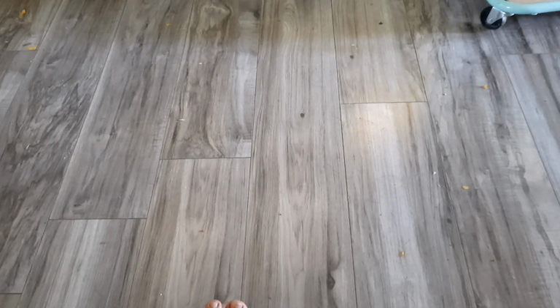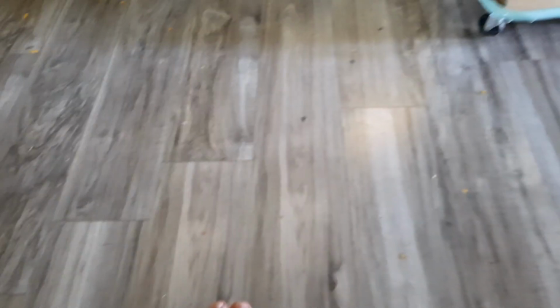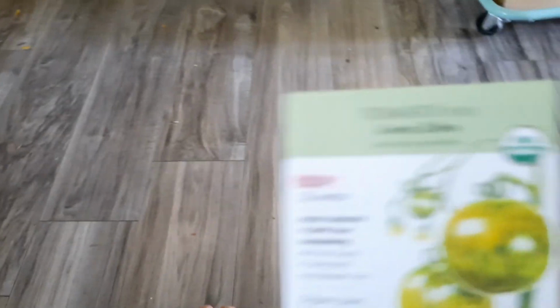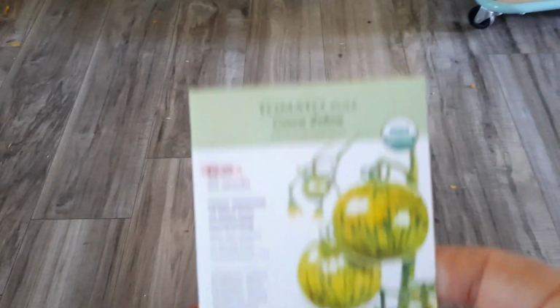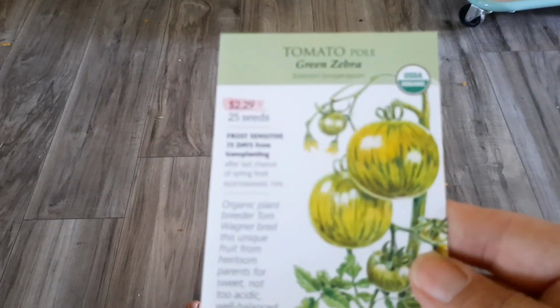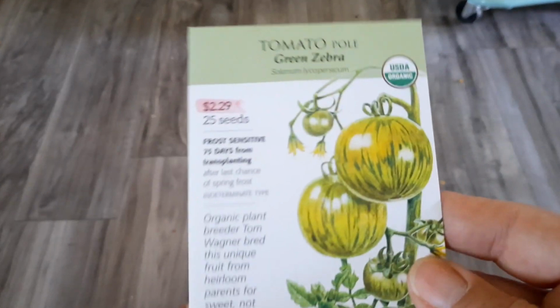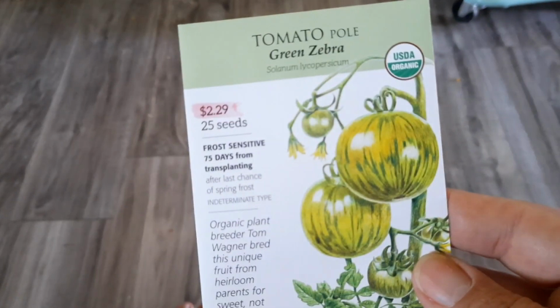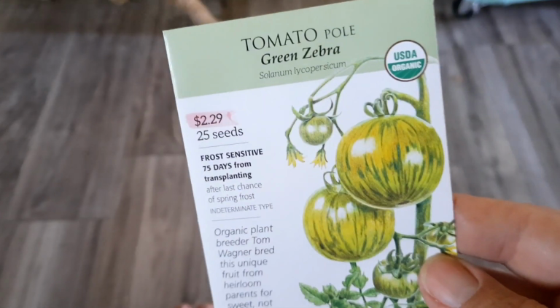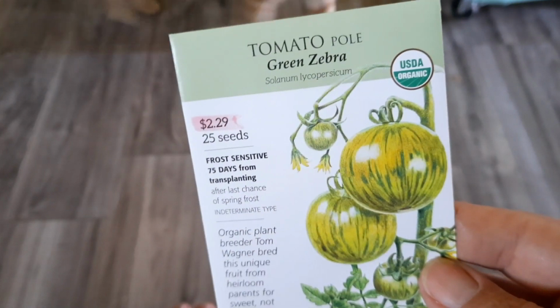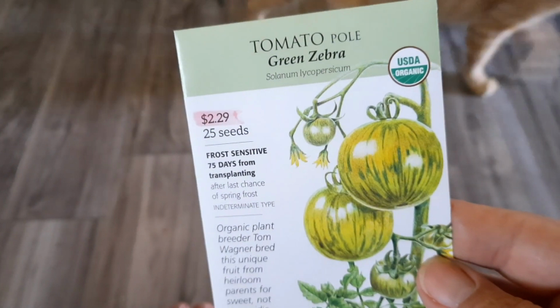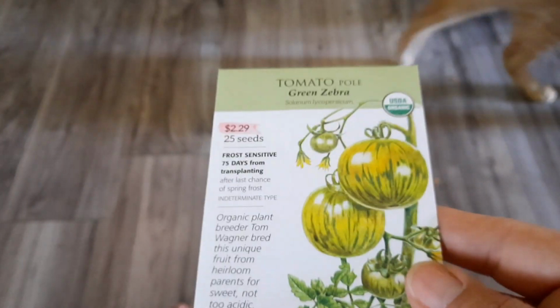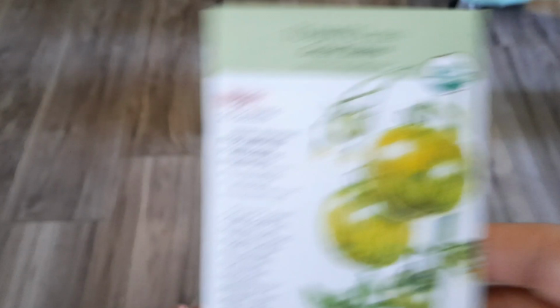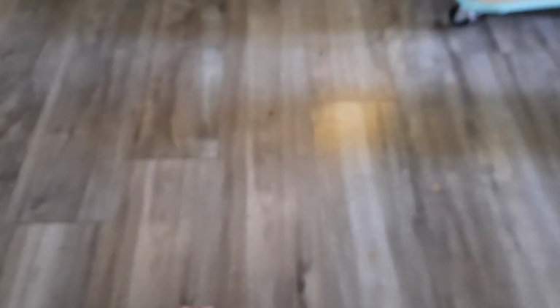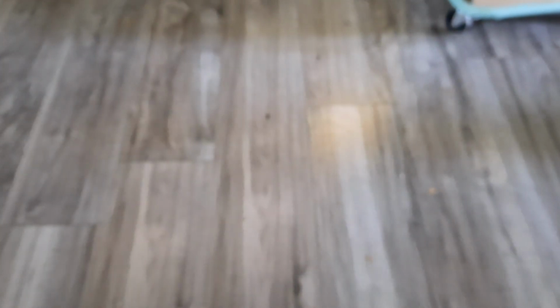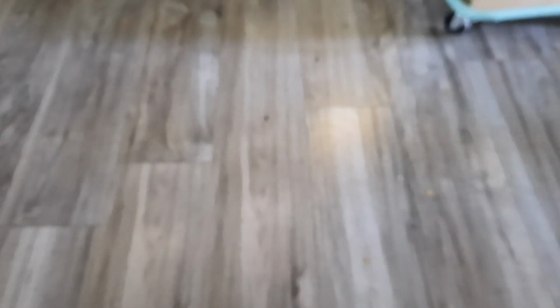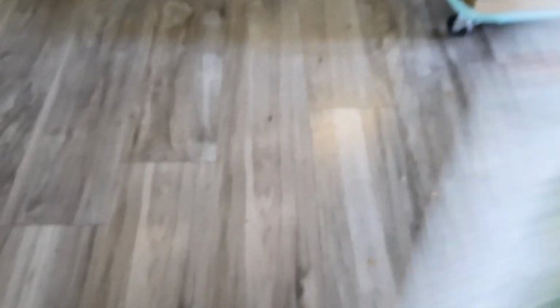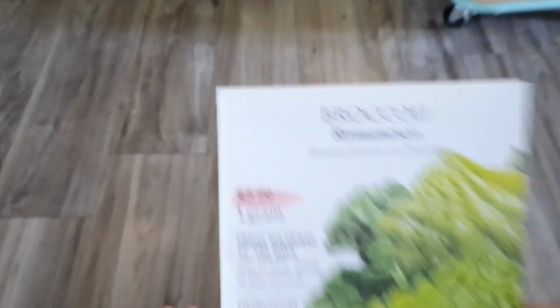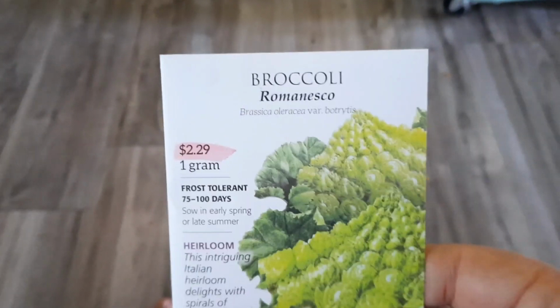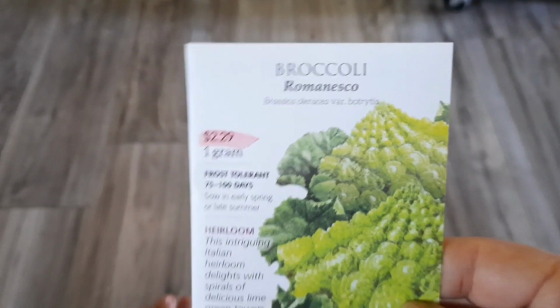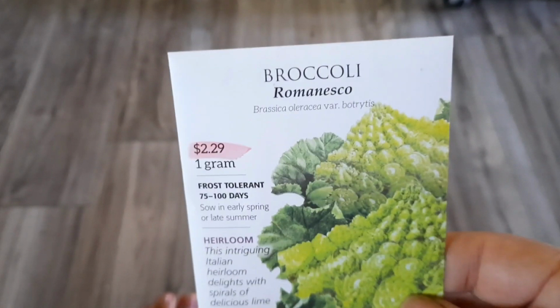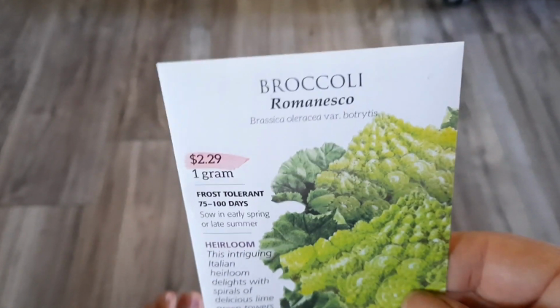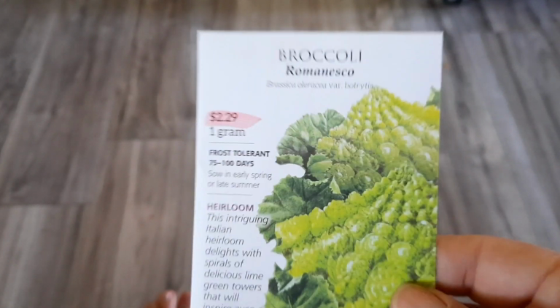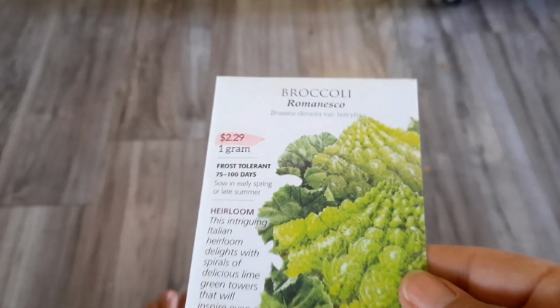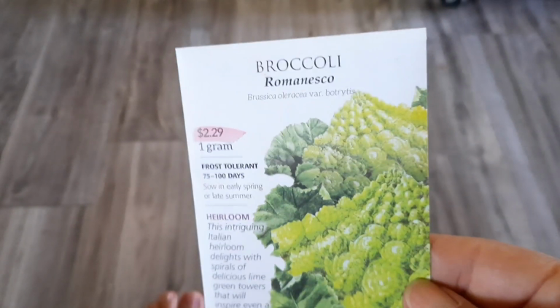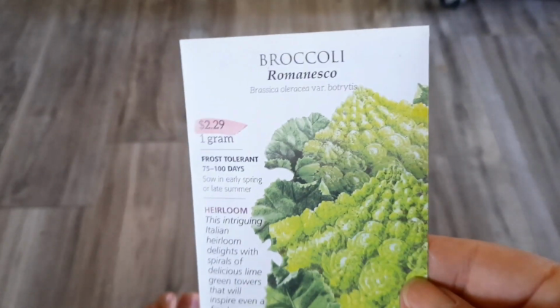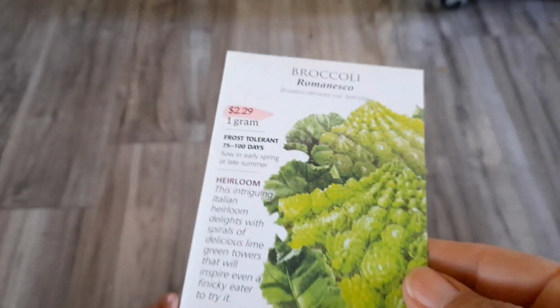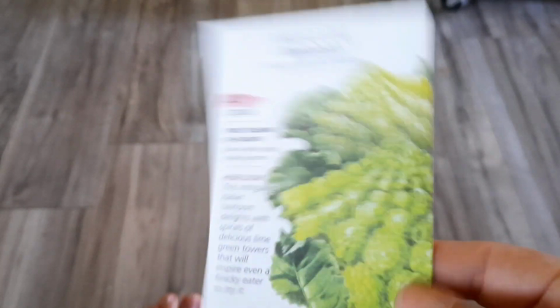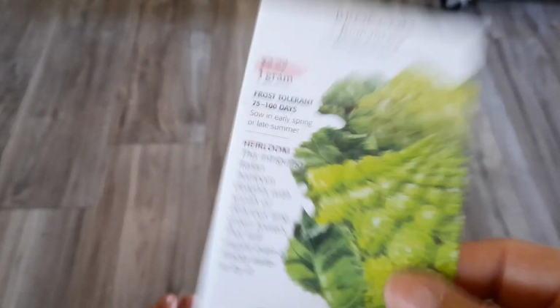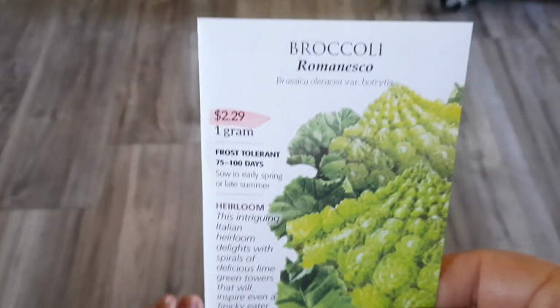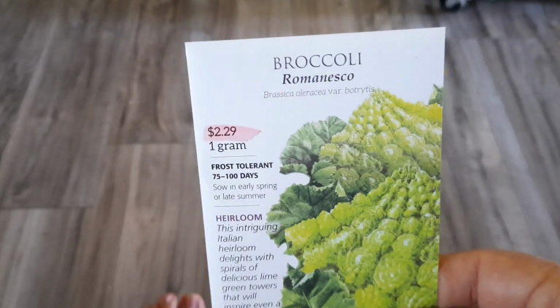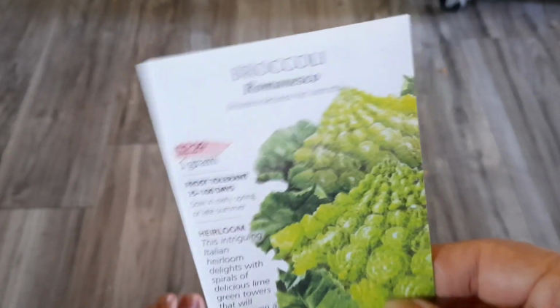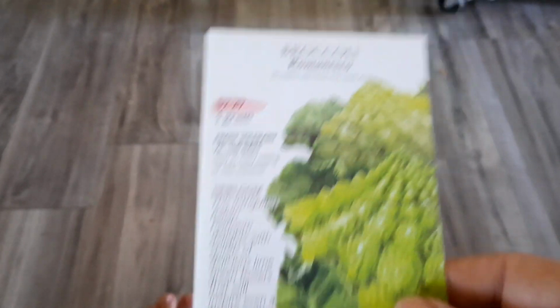I did pick up some green zebras just because they're so pretty, so I want to try those. I got some Romanescos just in case — the seeds I planted didn't do well, so maybe a fall planting they'll do better.